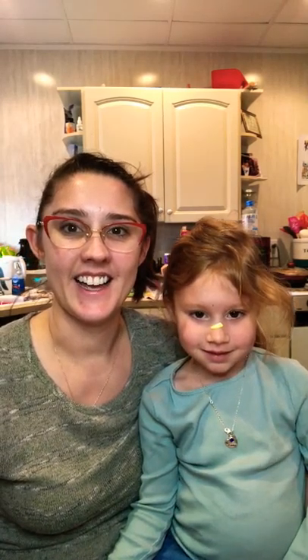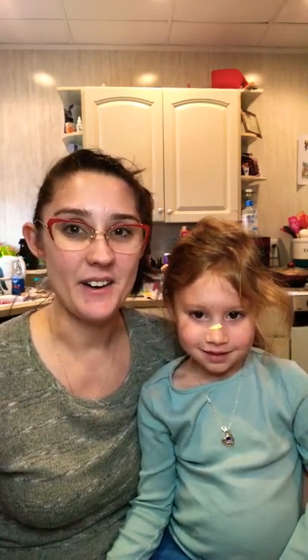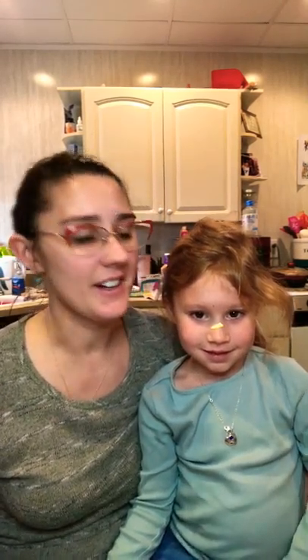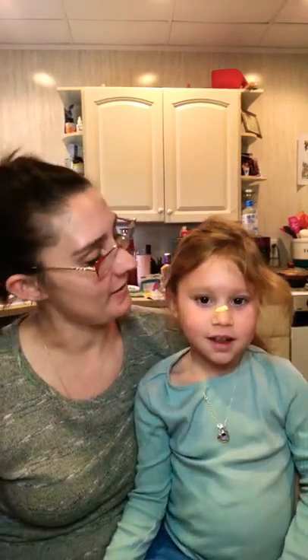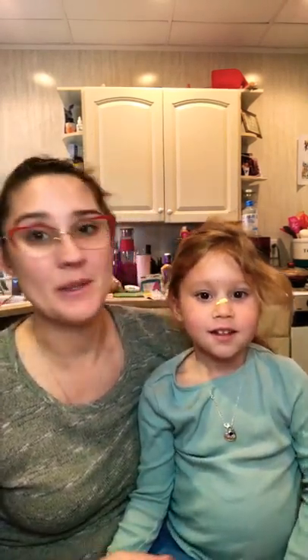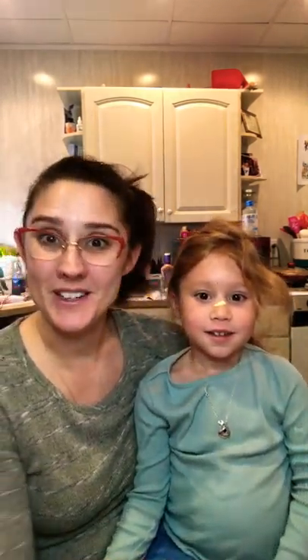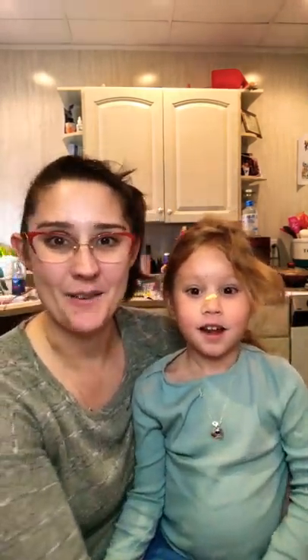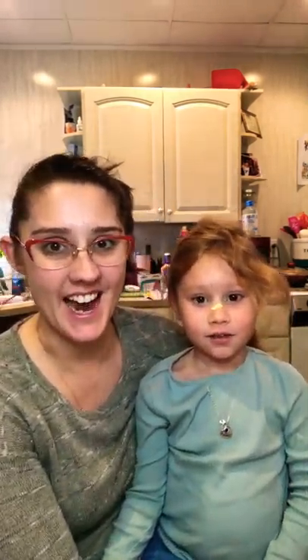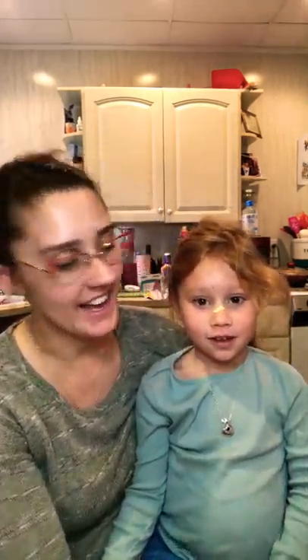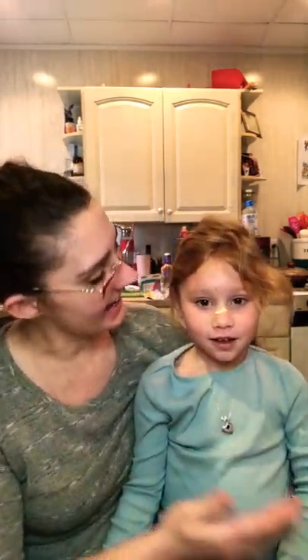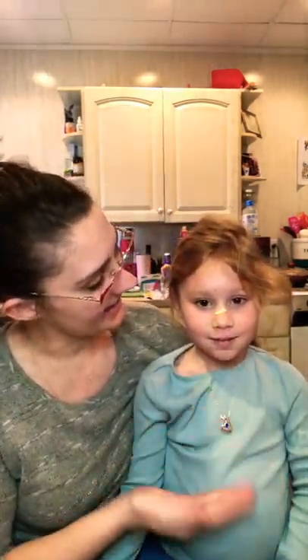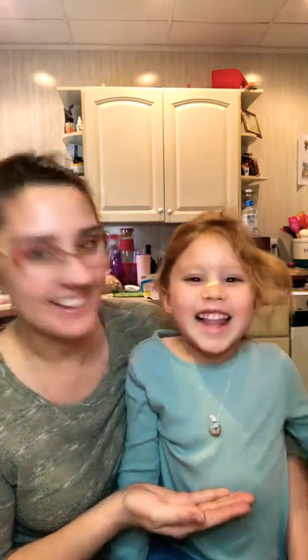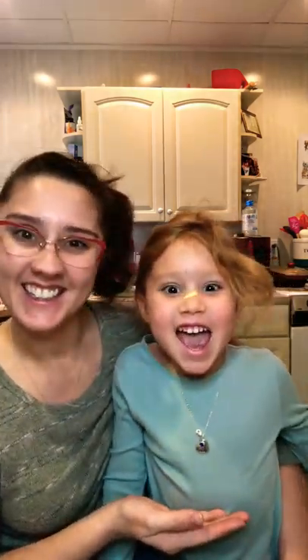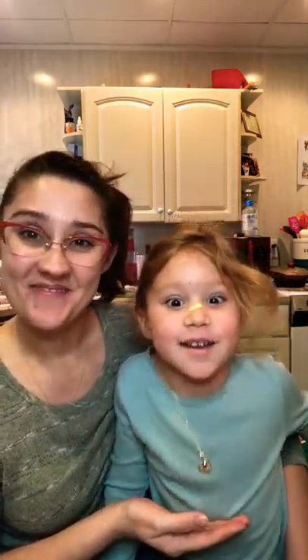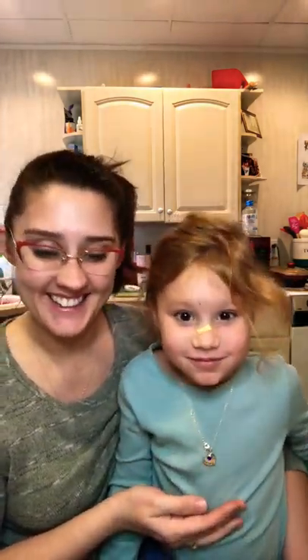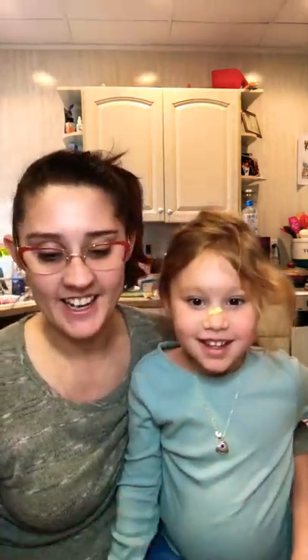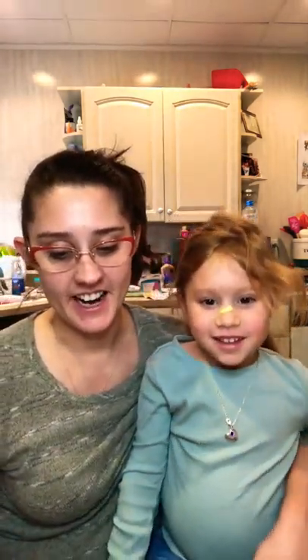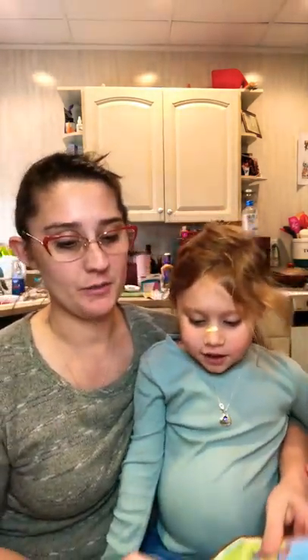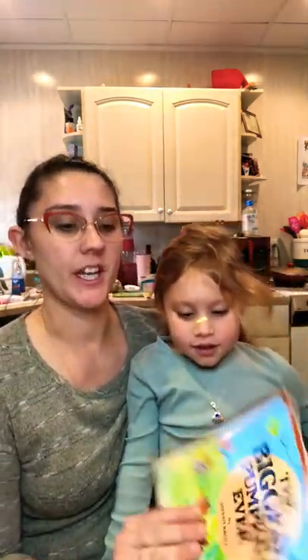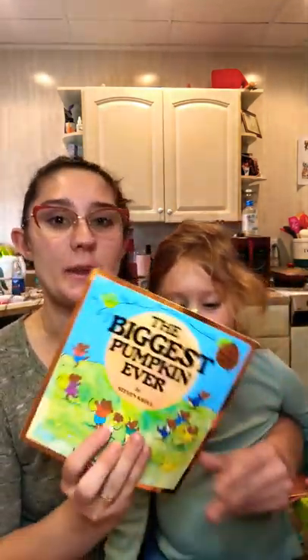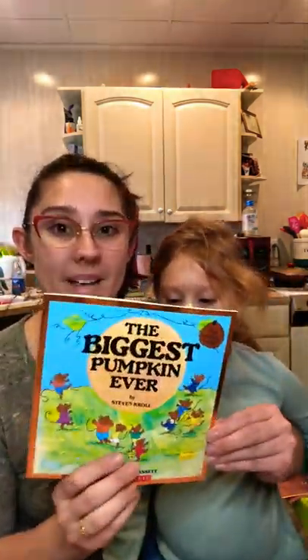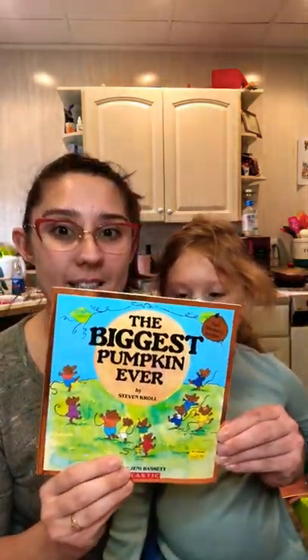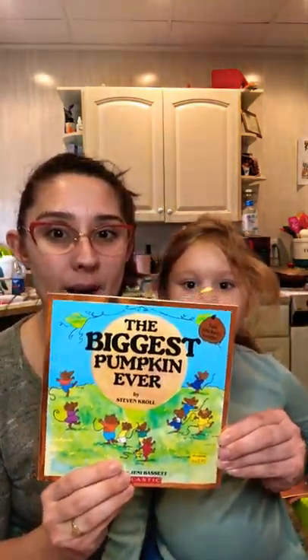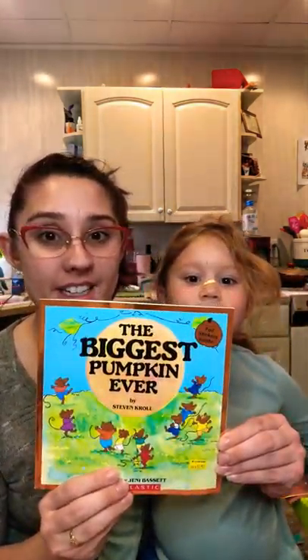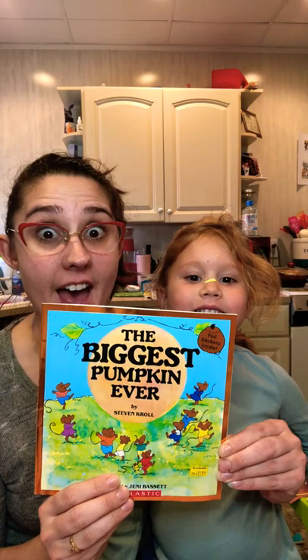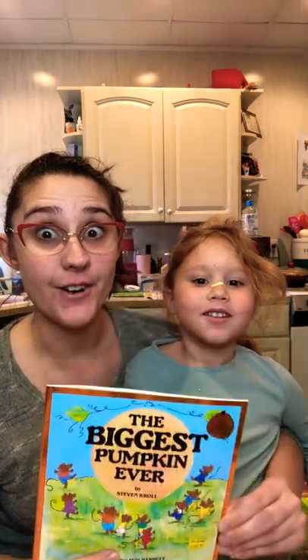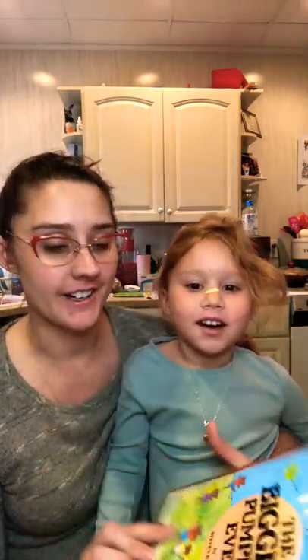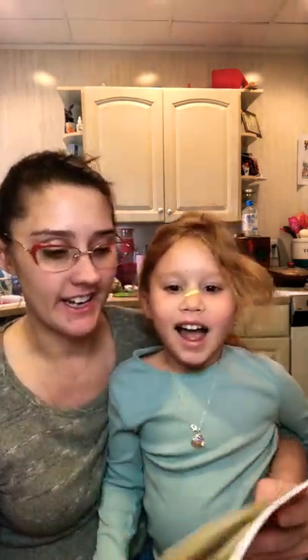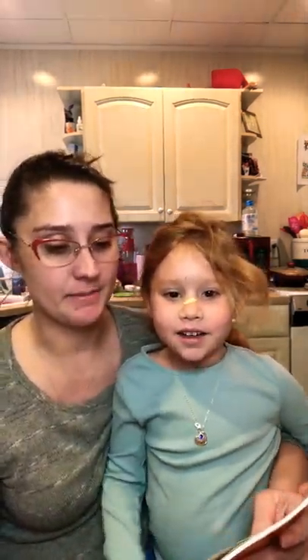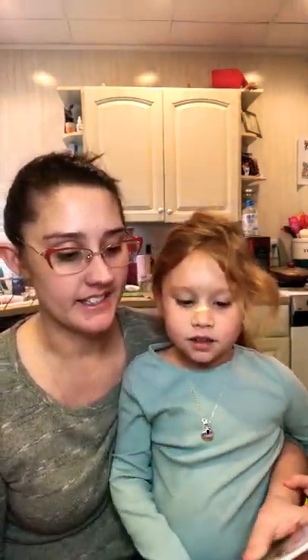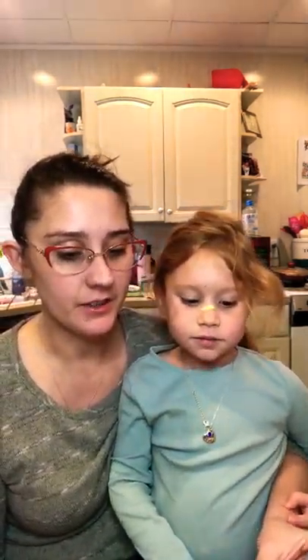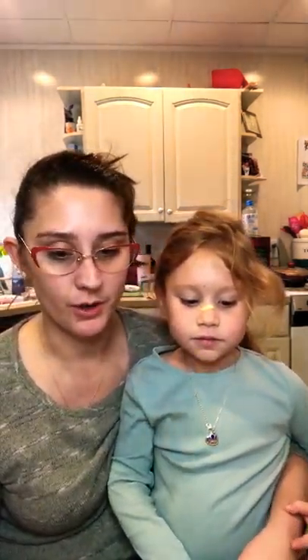Hello everyone and welcome to Storytime with Kat and Melody. Today we're going to be doing 'The Biggest Pumpkin Ever.' It is by Stephen Kroll.